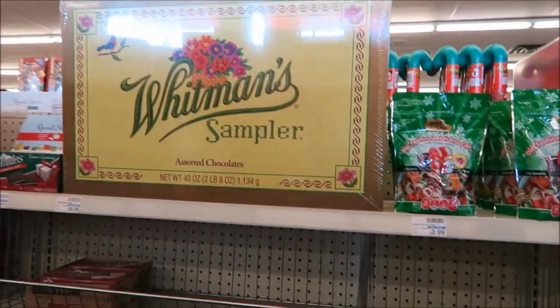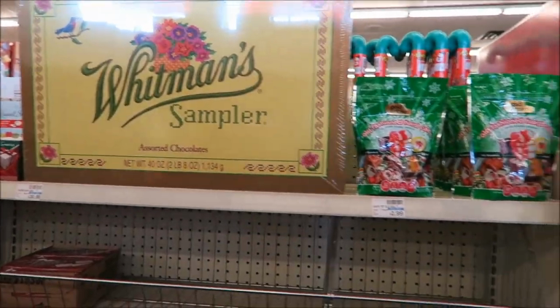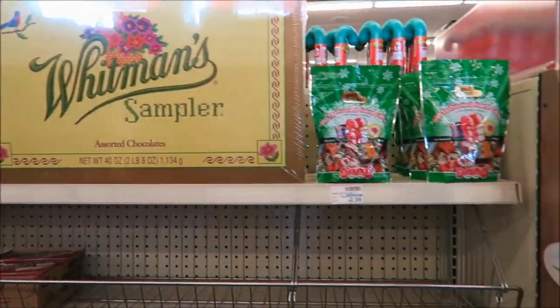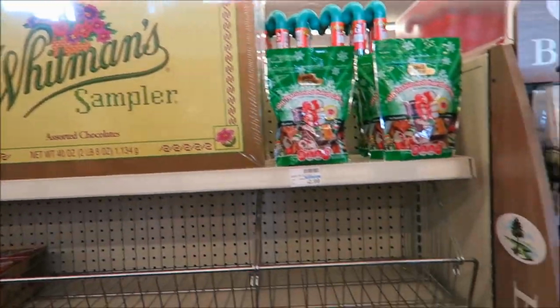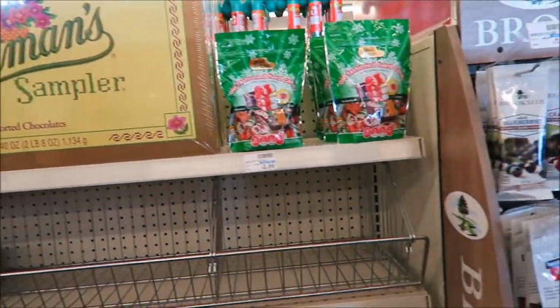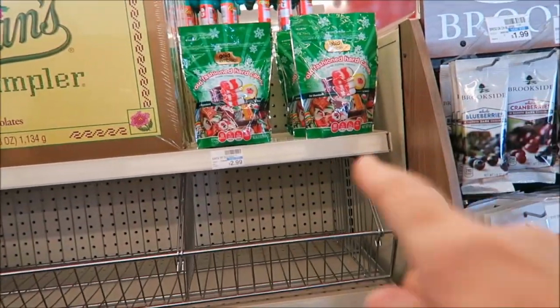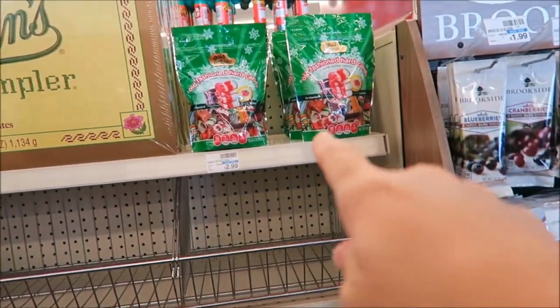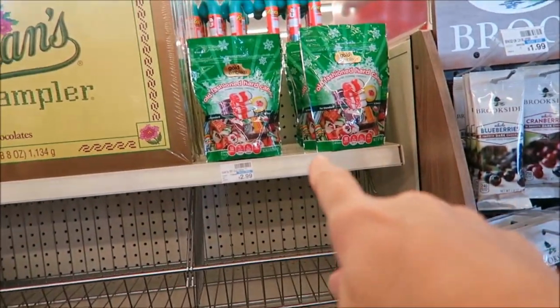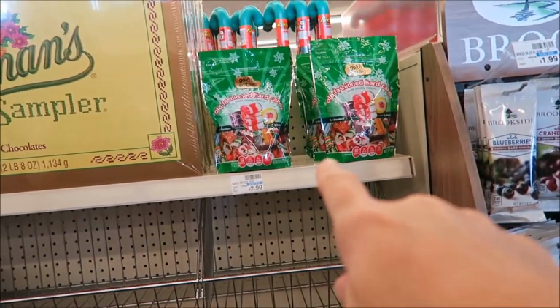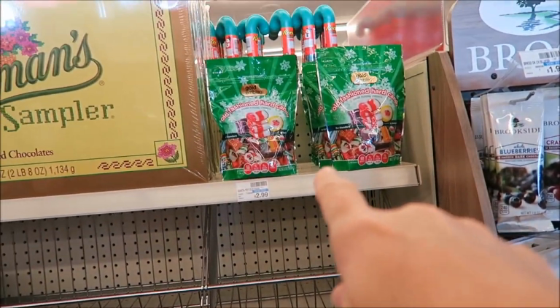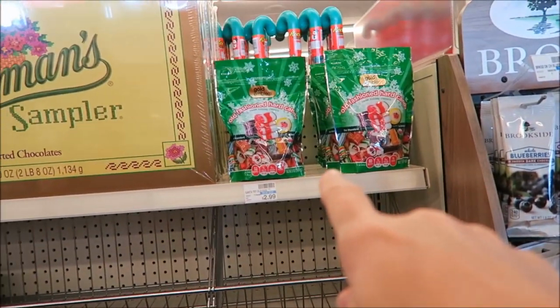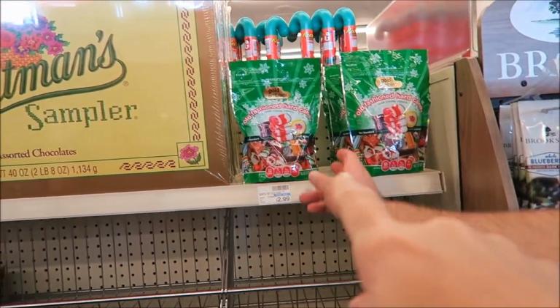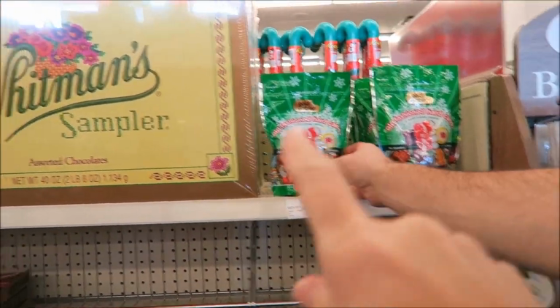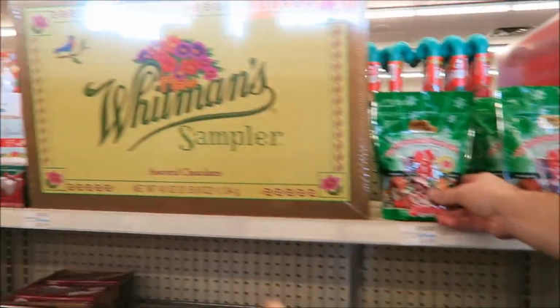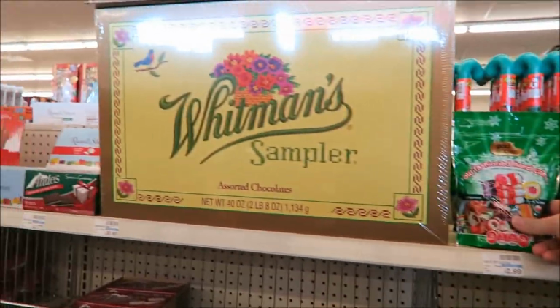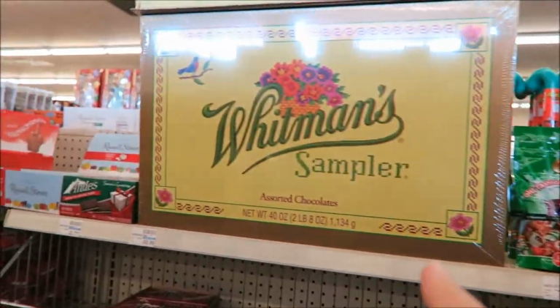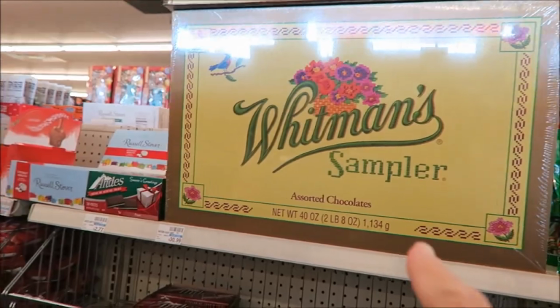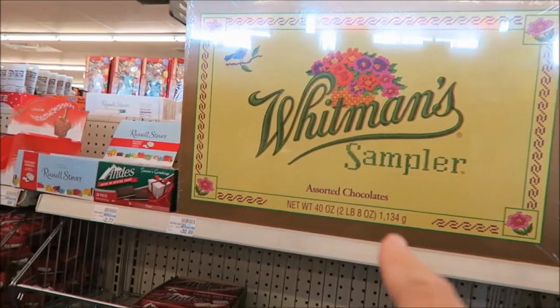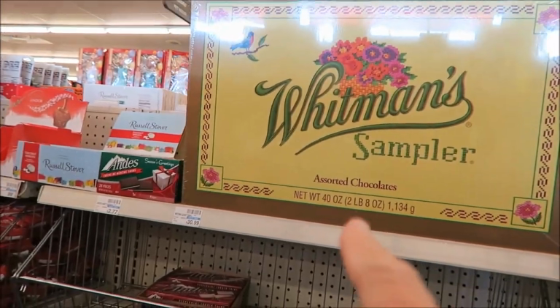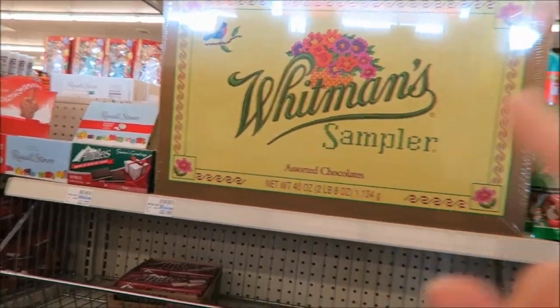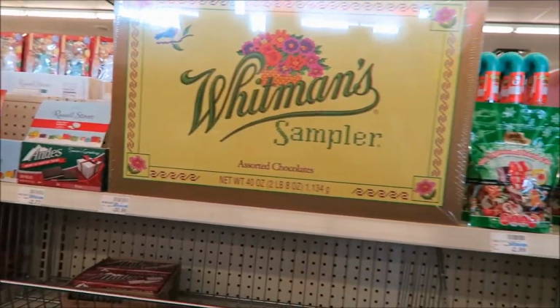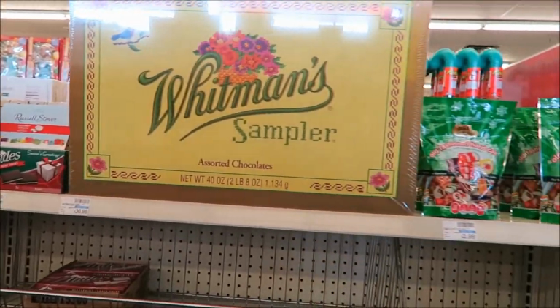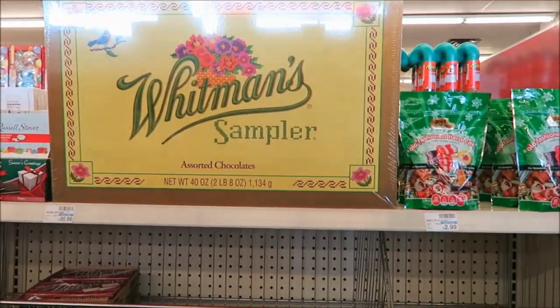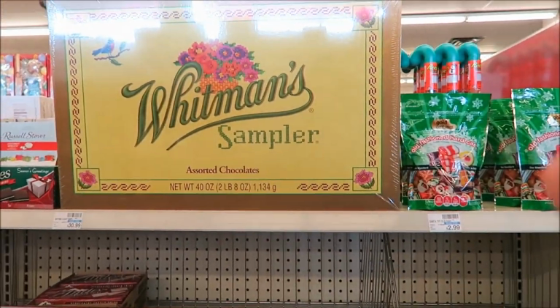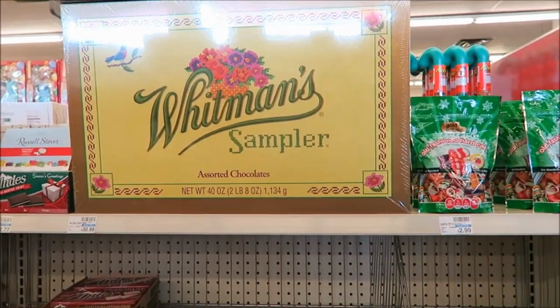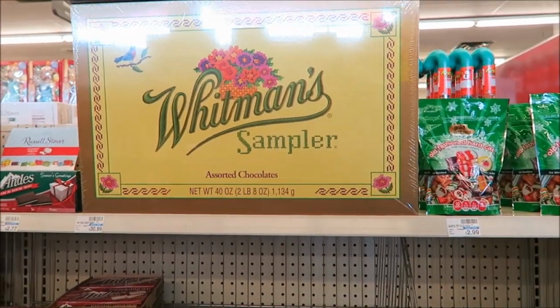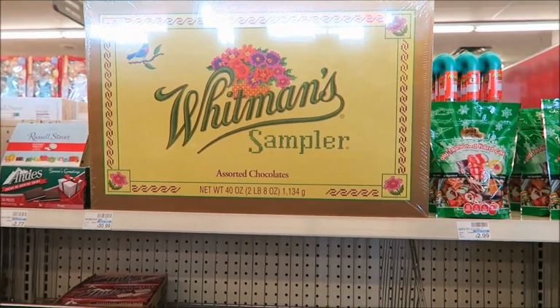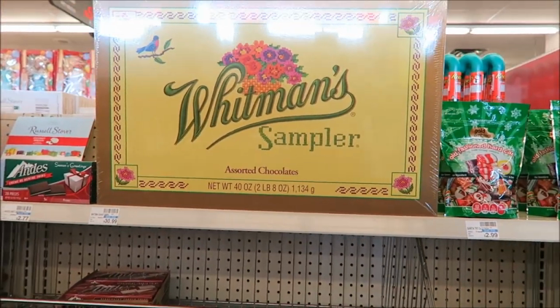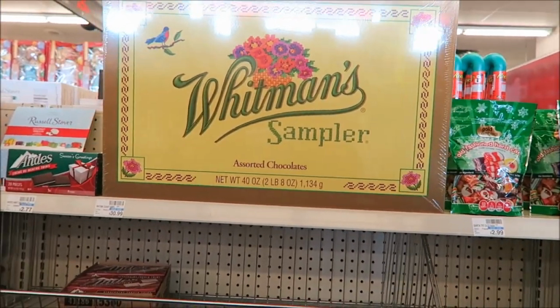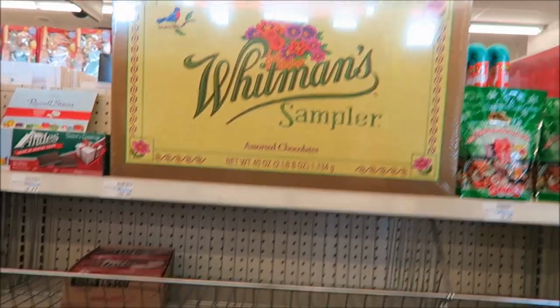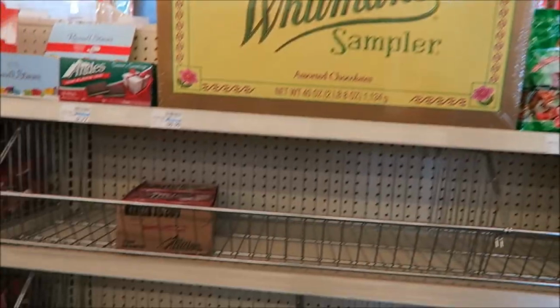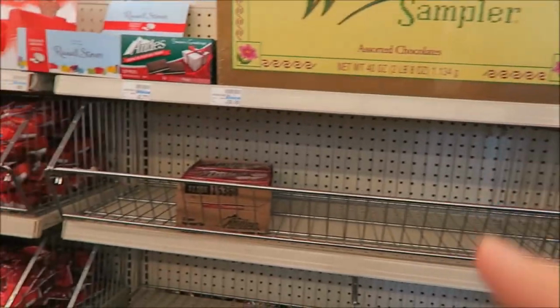We're in CVS now and they have old-fashioned candy. These are good. They have the Whitman's Sampler, but it is $5 more than it was at Tuesday Morning.